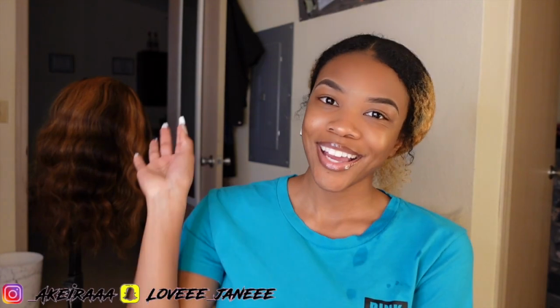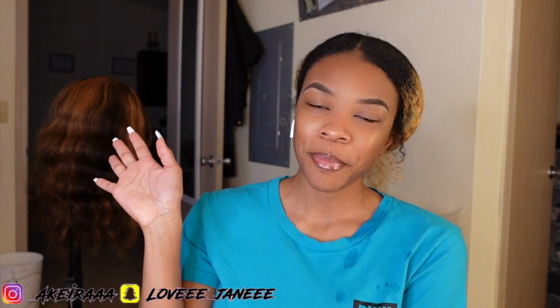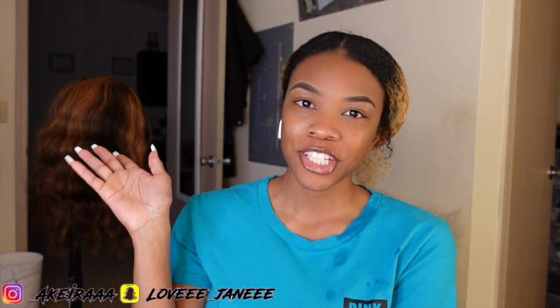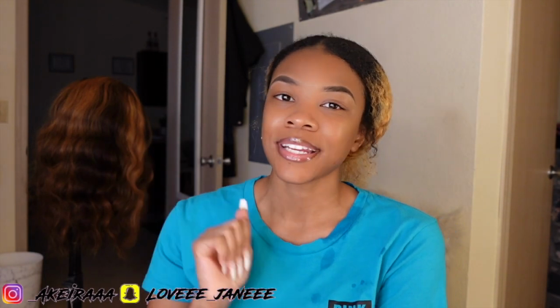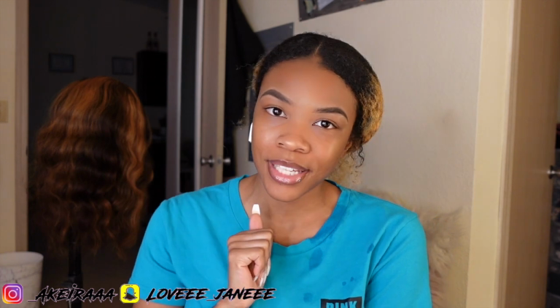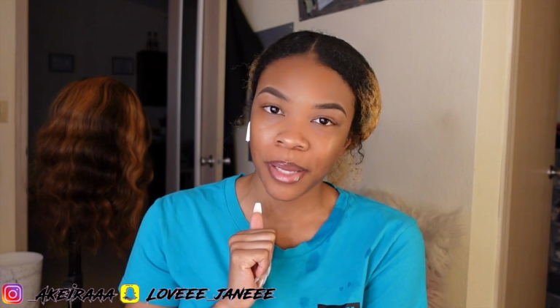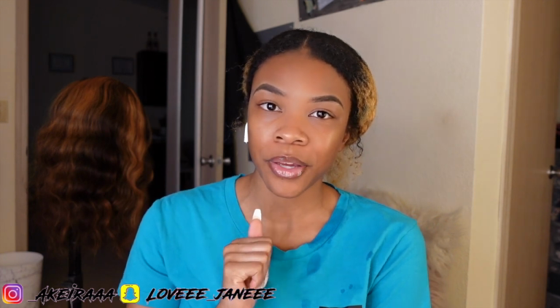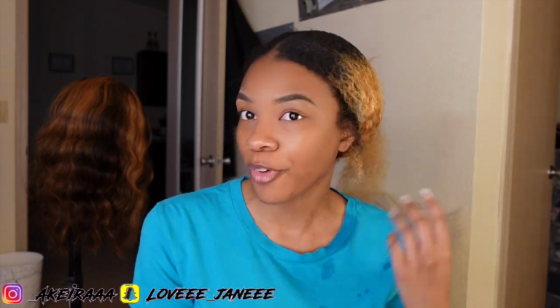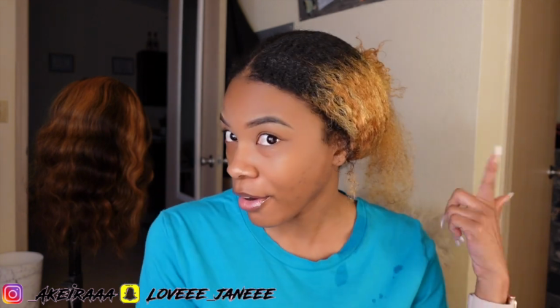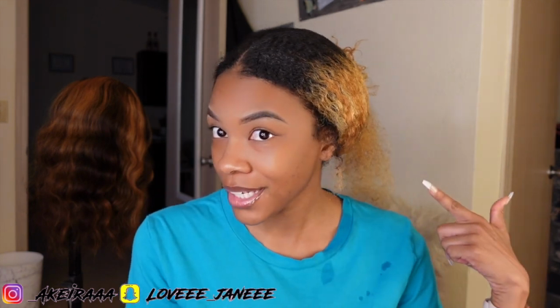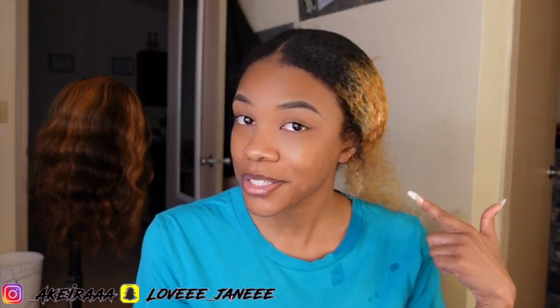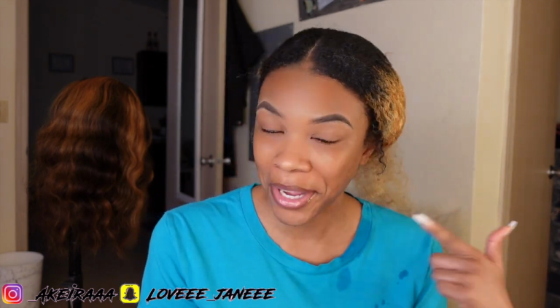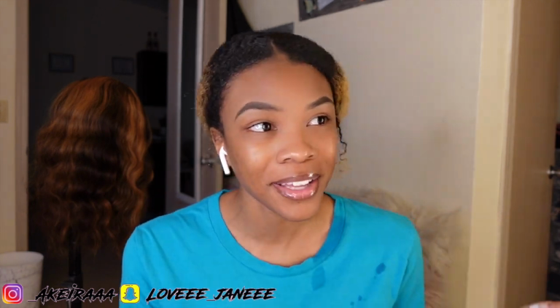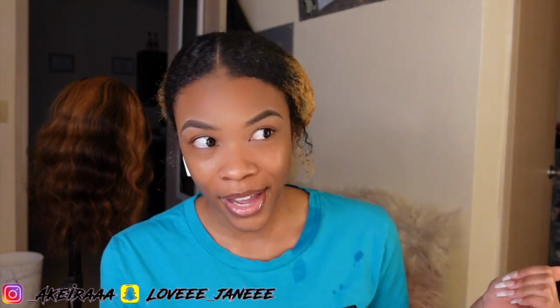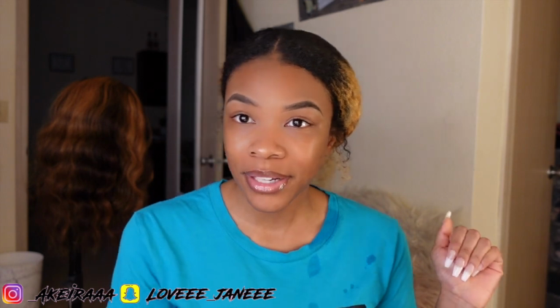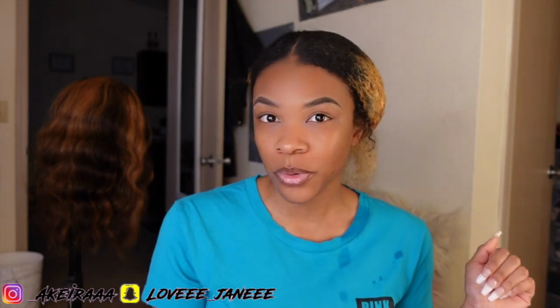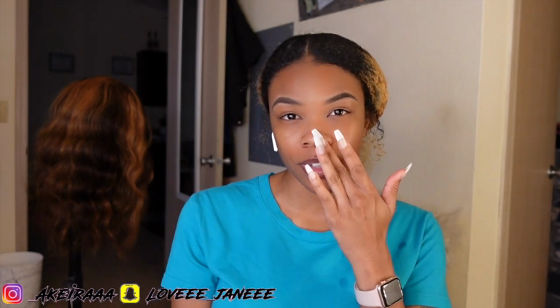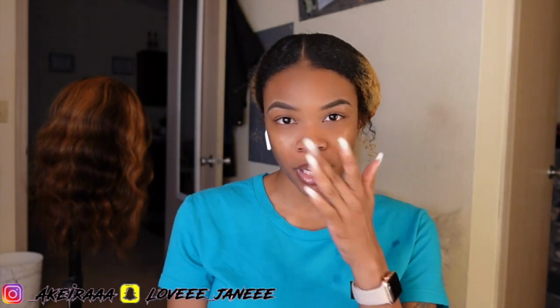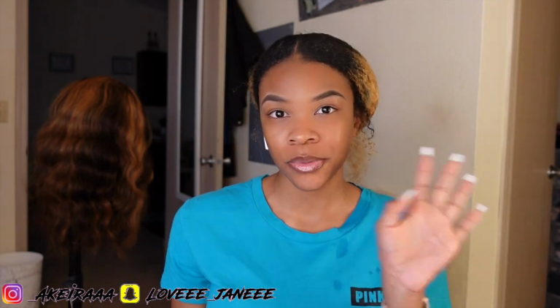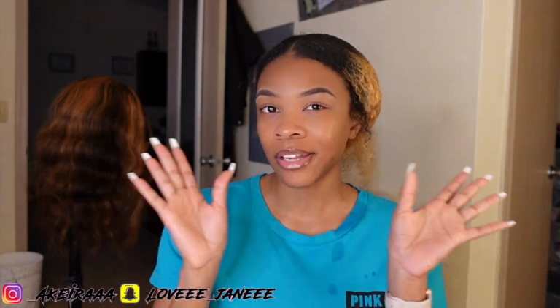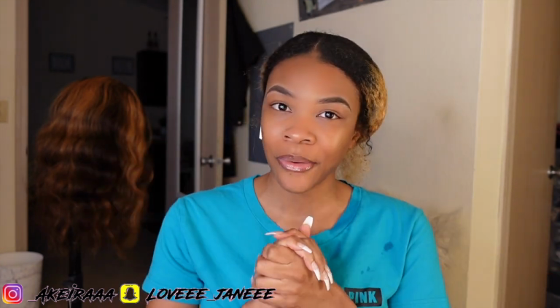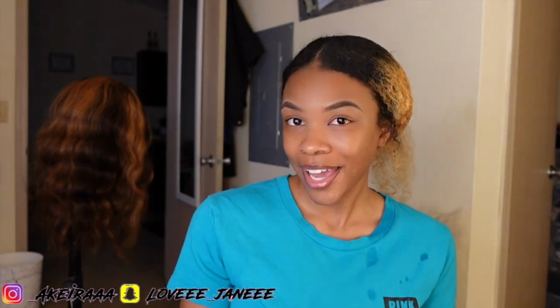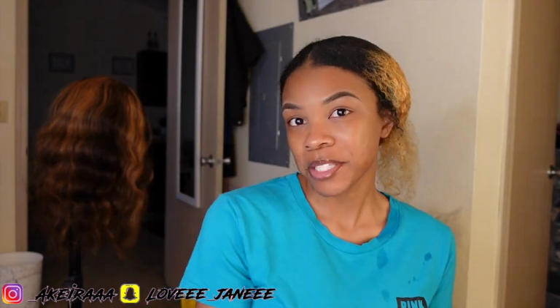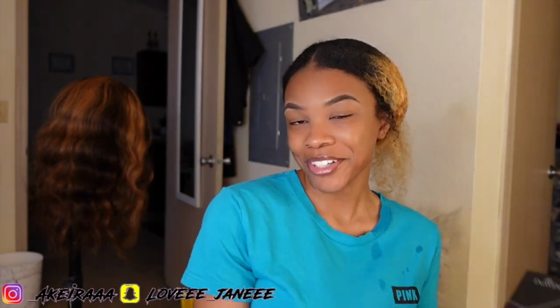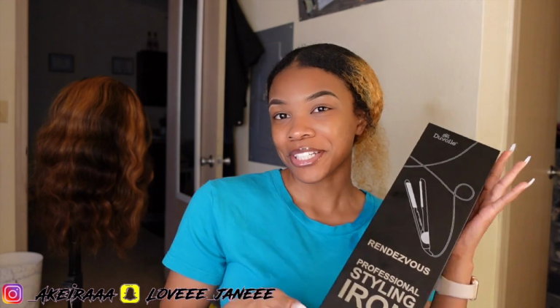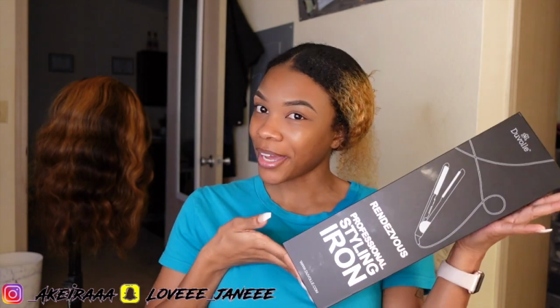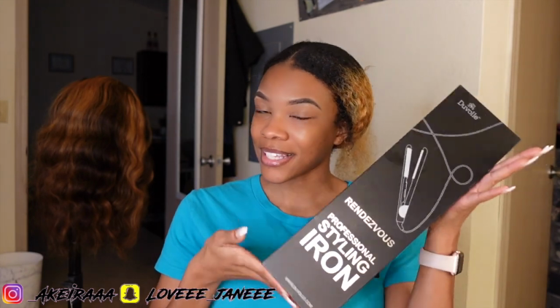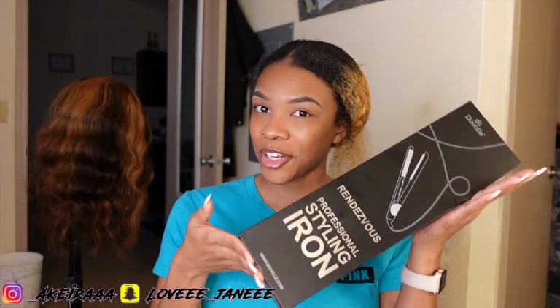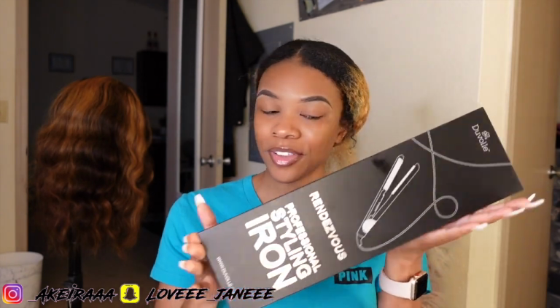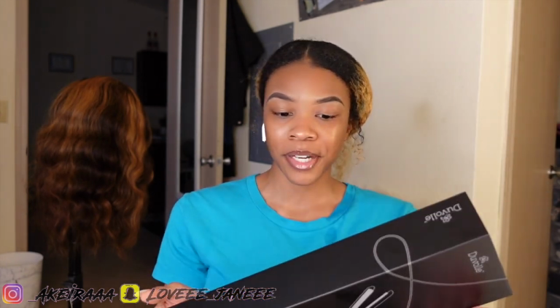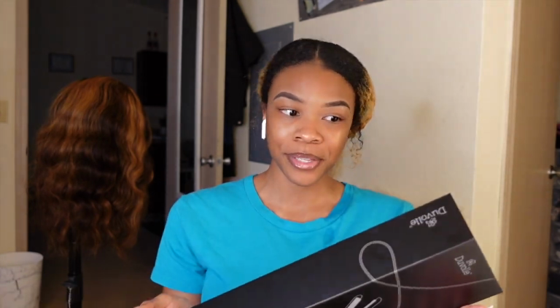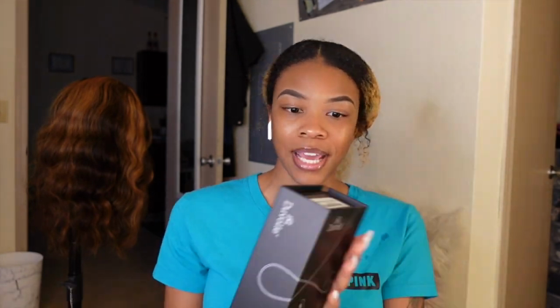Hey y'all, welcome back to my channel! Today's video I am going to be going from curly to straight. I know I did this in one of my vlogs, but I wanted to do a dedicated video, and I have something special to show you guys — I have a new flat iron that I'm going to be using today.